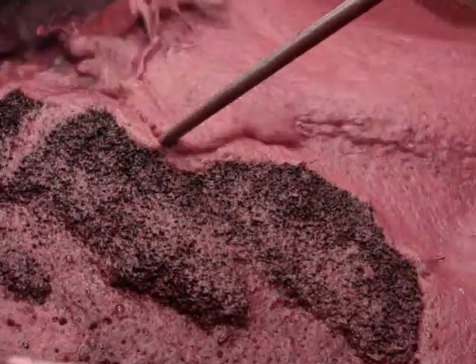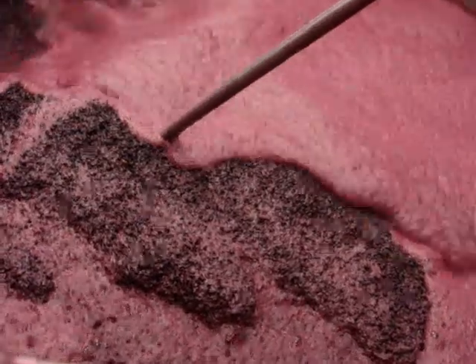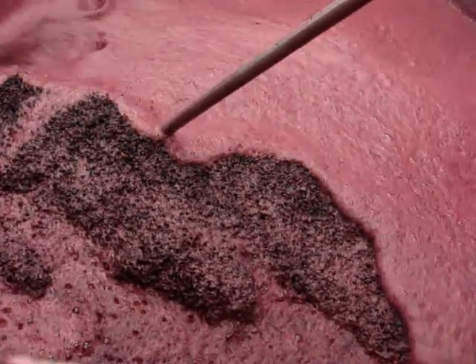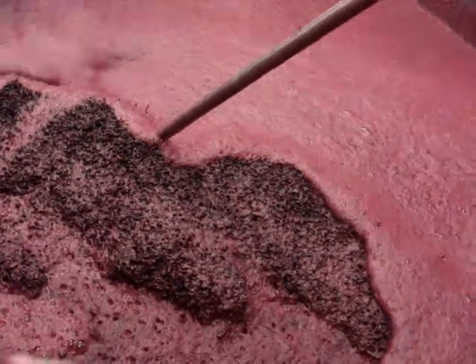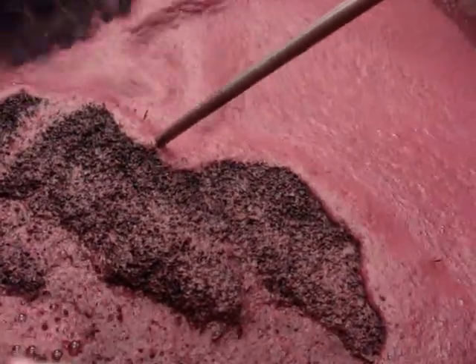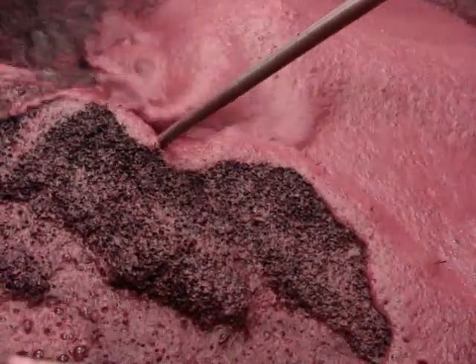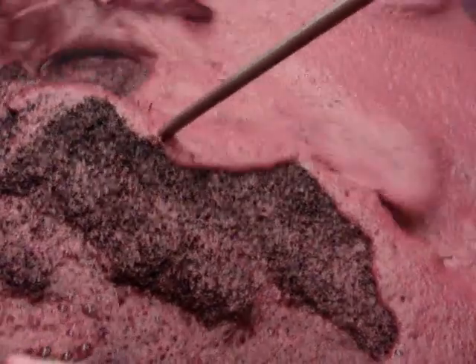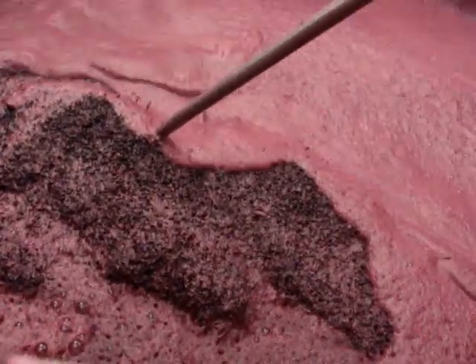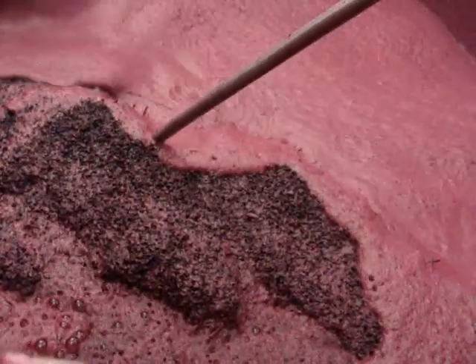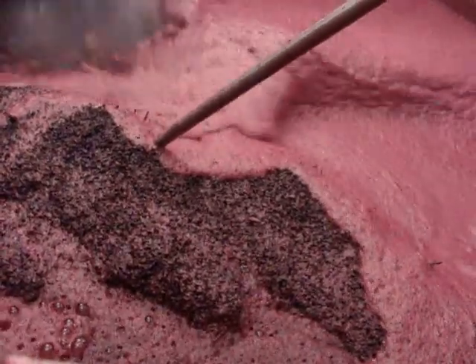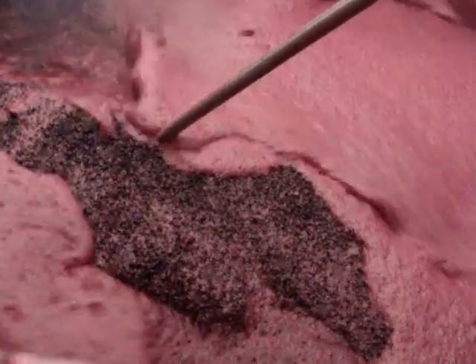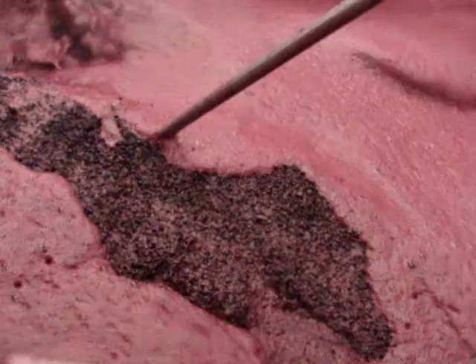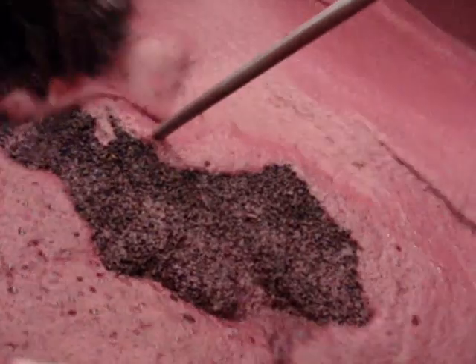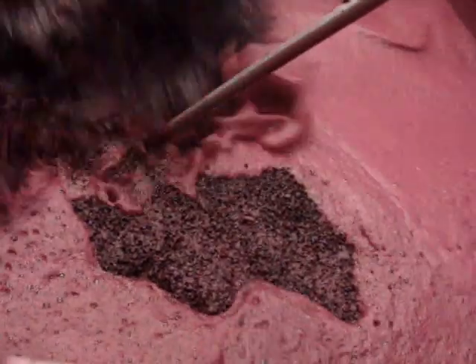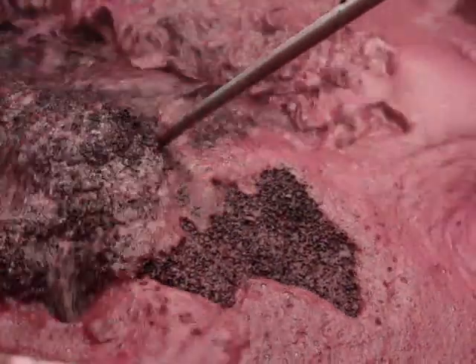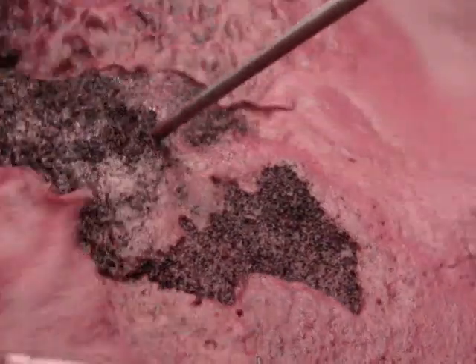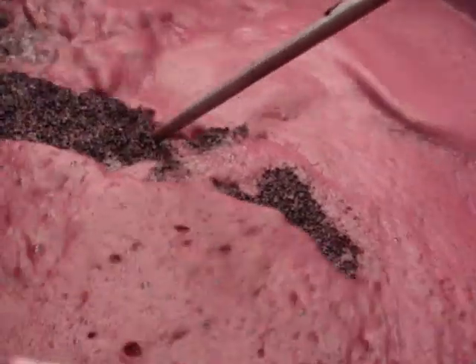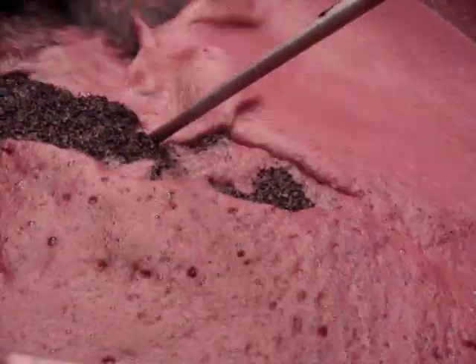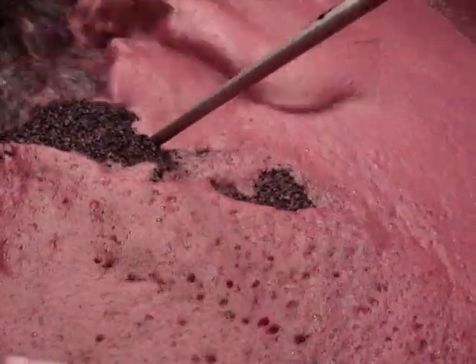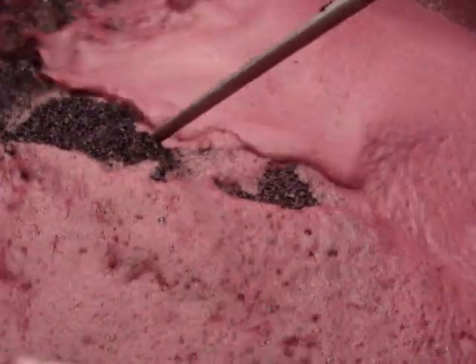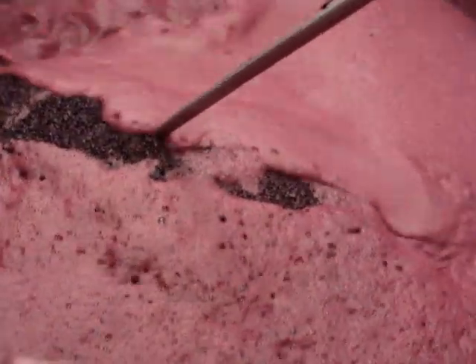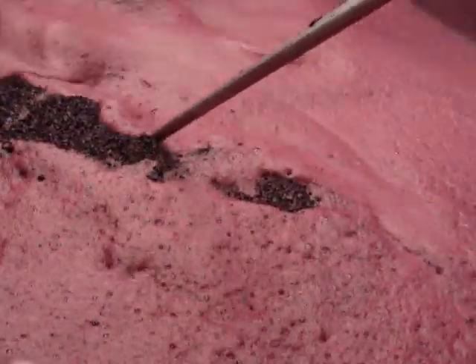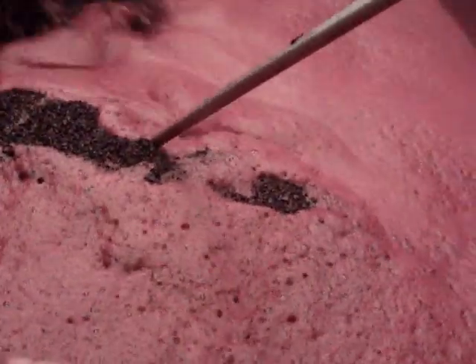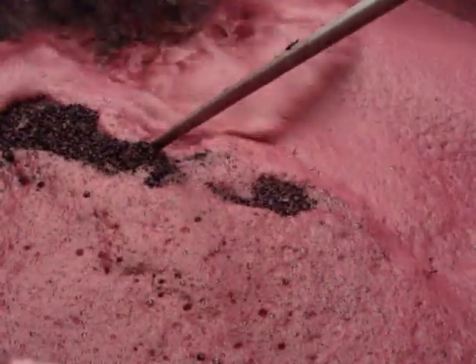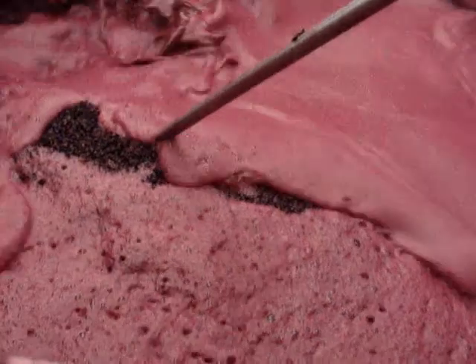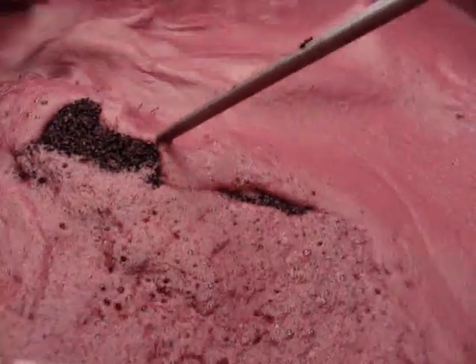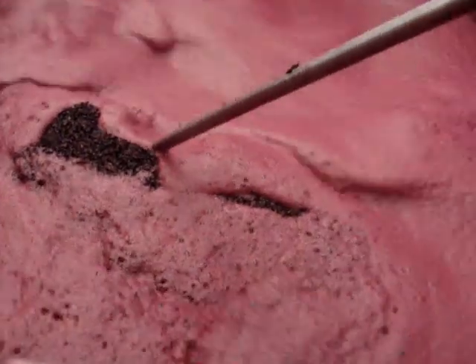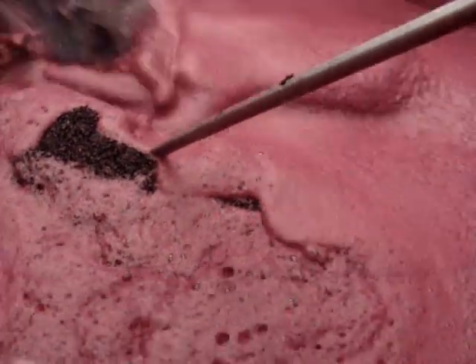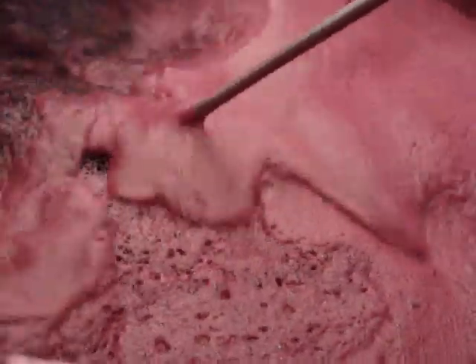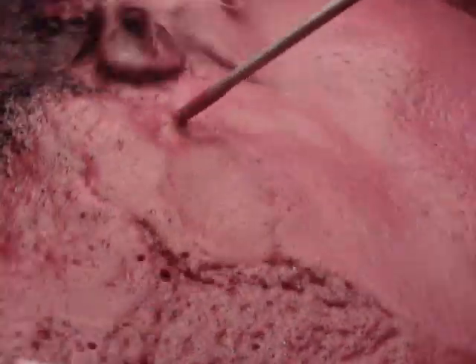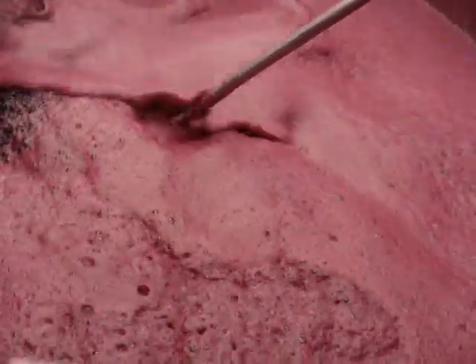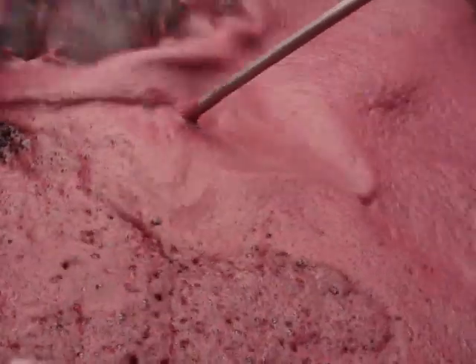The ferment is still in its relatively early stages. It's getting warmer and the winemaker is looking for extraction and colour. While it's difficult to experience extraction from a video, the colour is very easy to see.